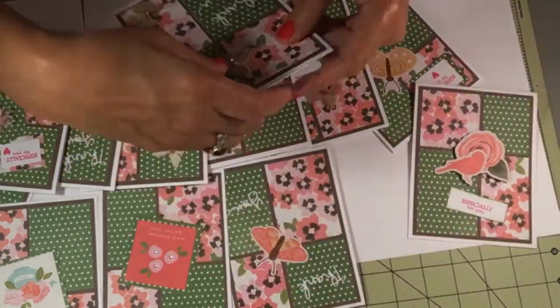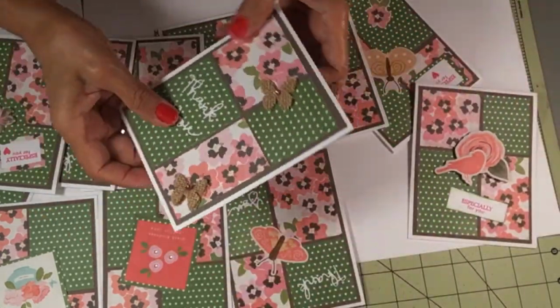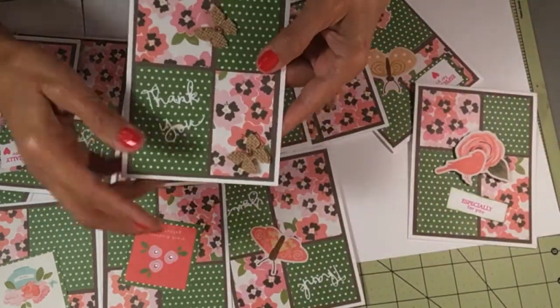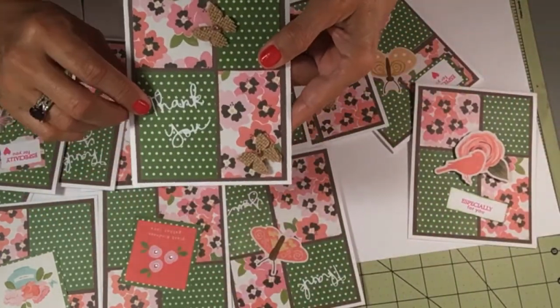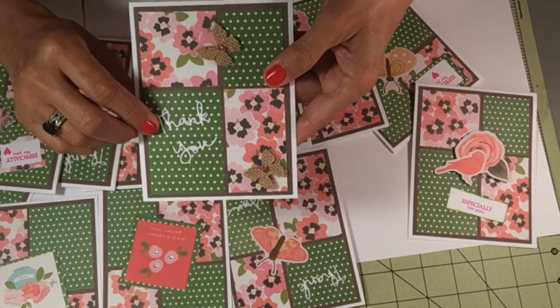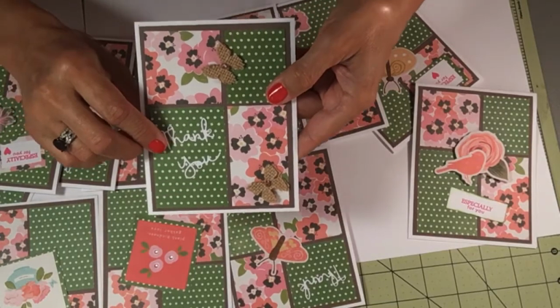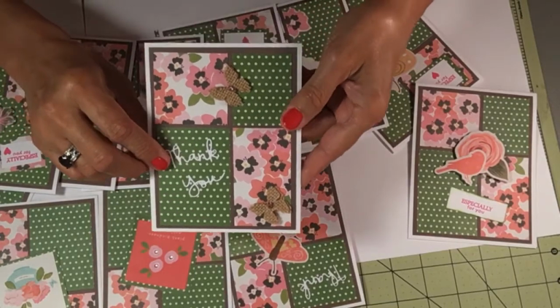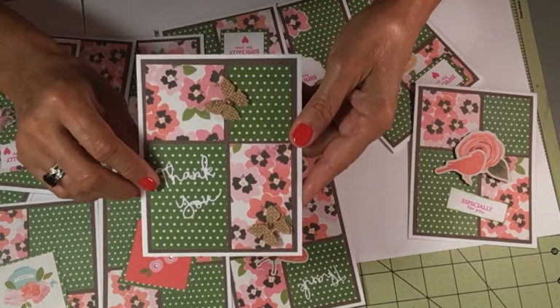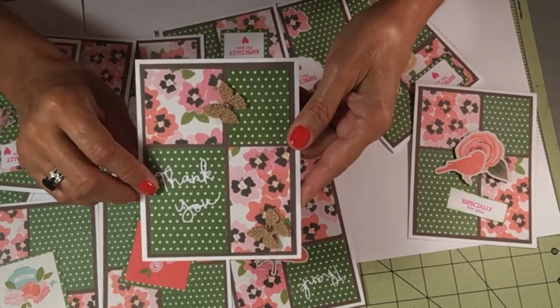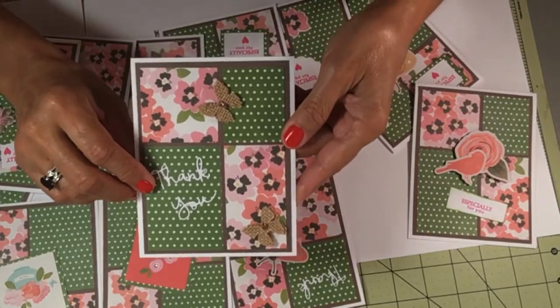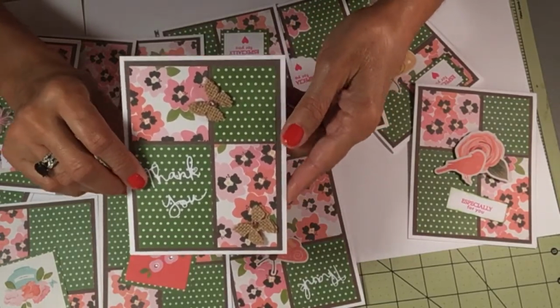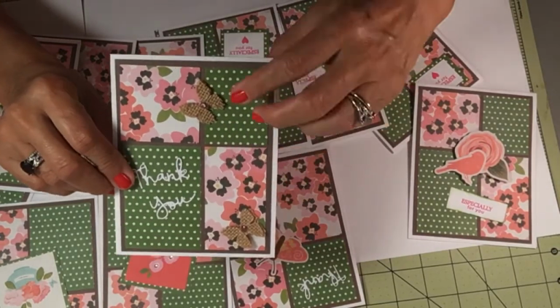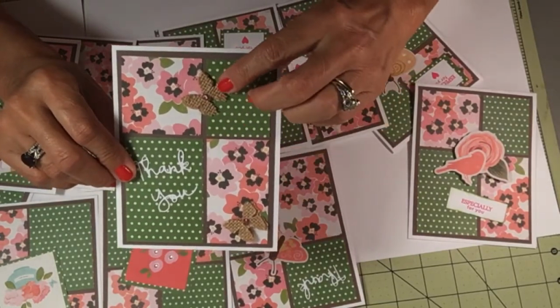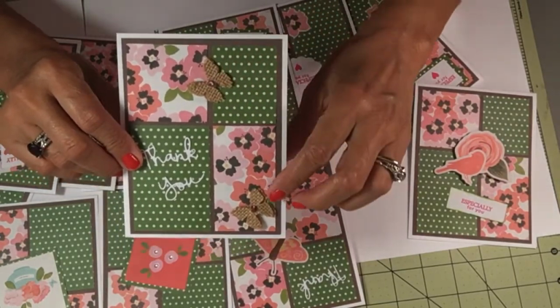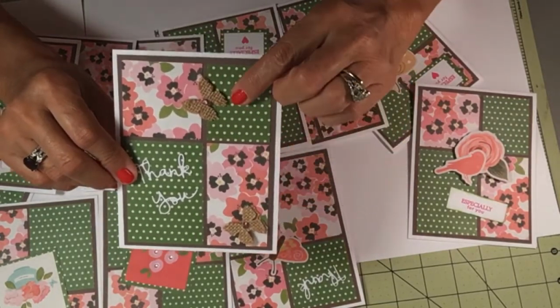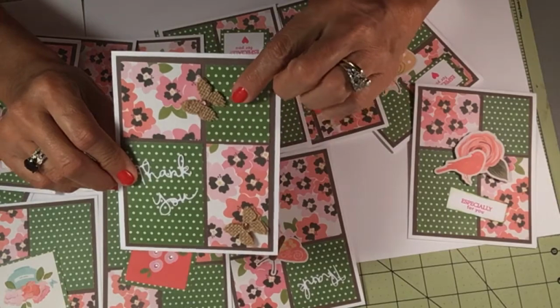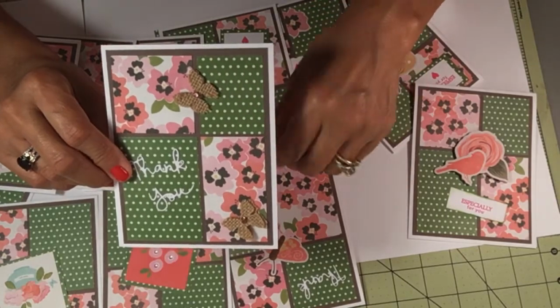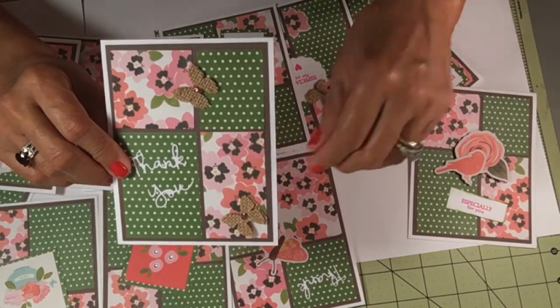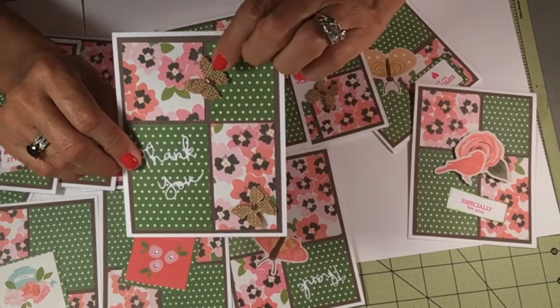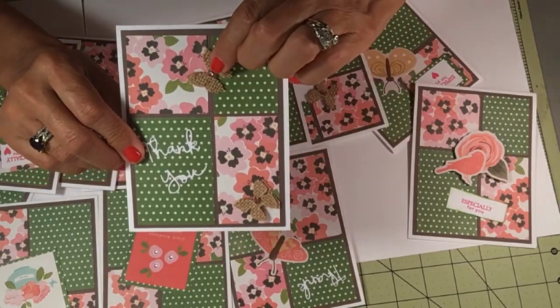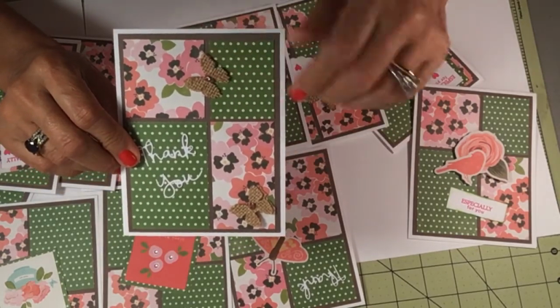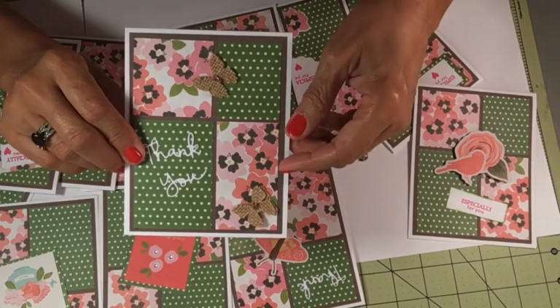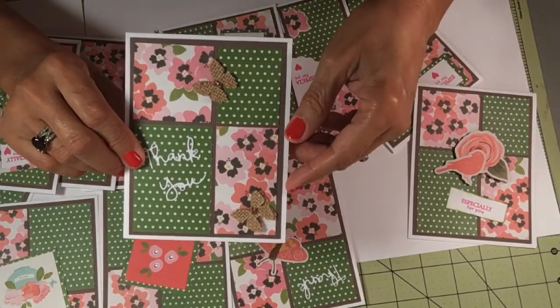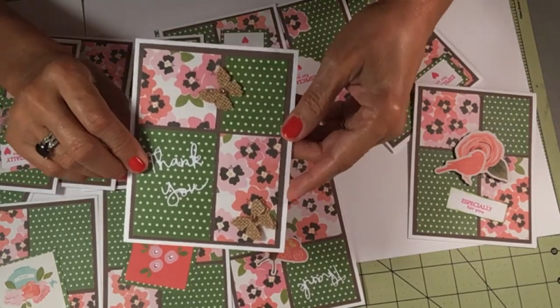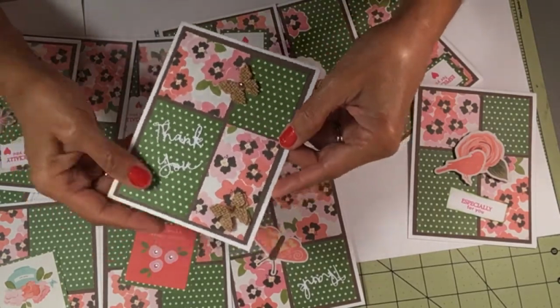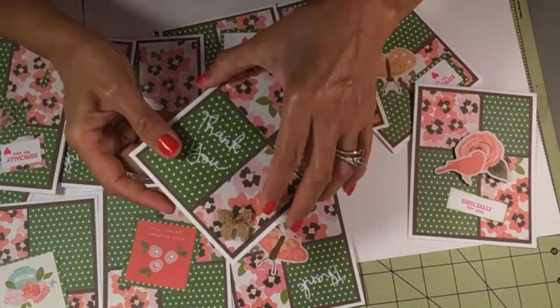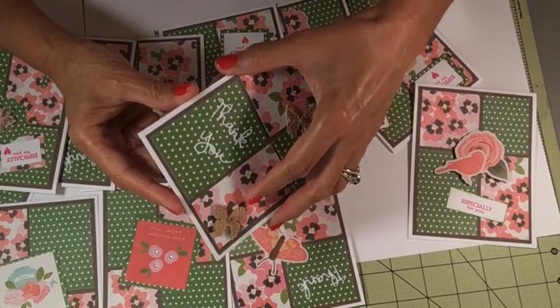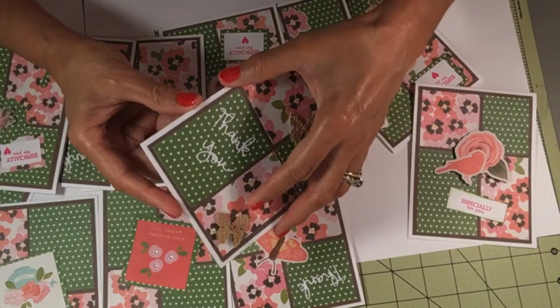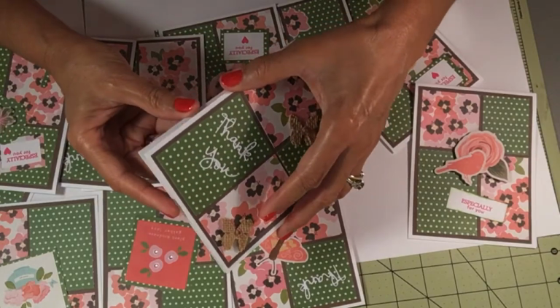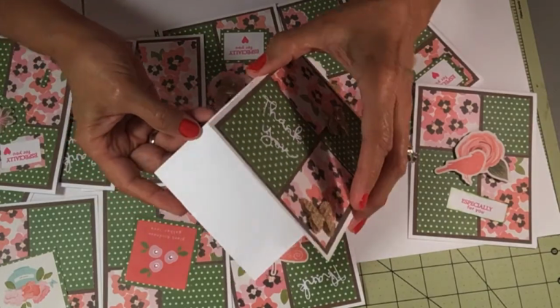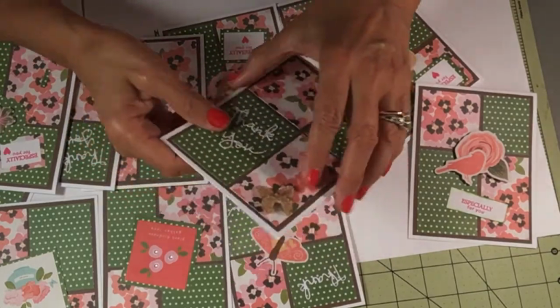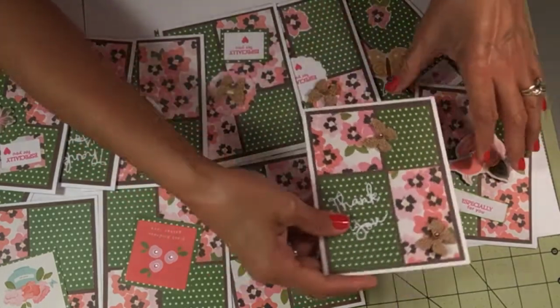This one is a die cut from Spellbinders. These are some burlap butterflies that I found at Tuesday Morning and I added the bling on top. It's just plain inside.